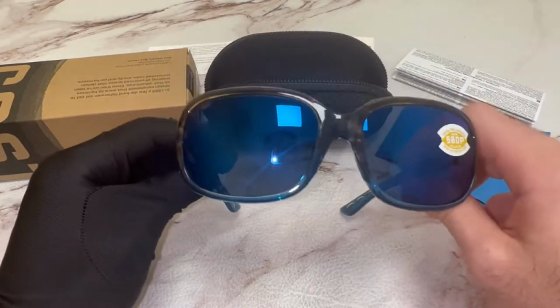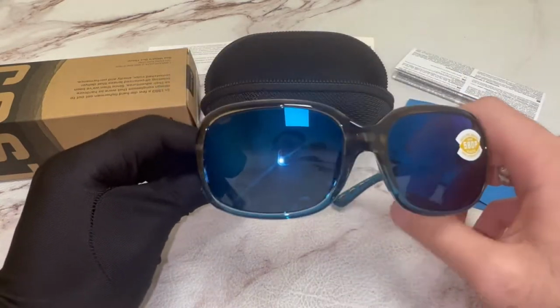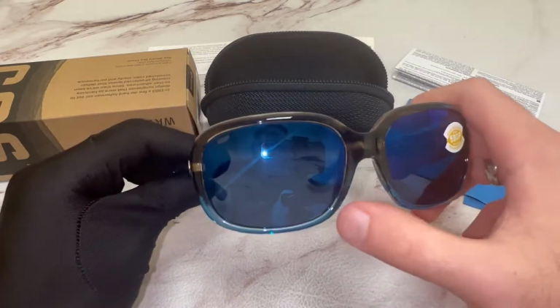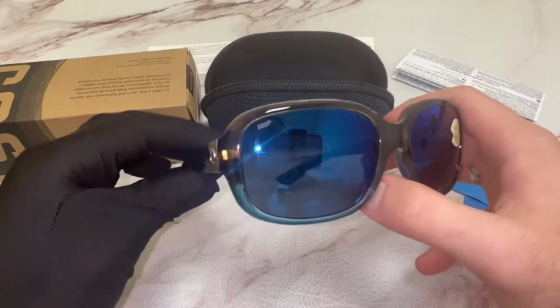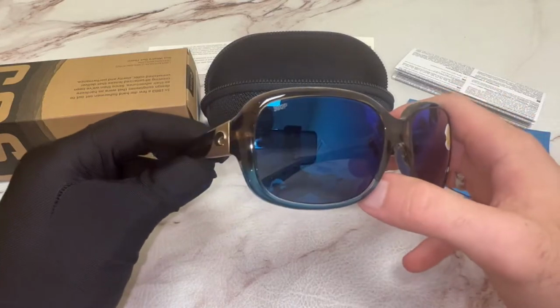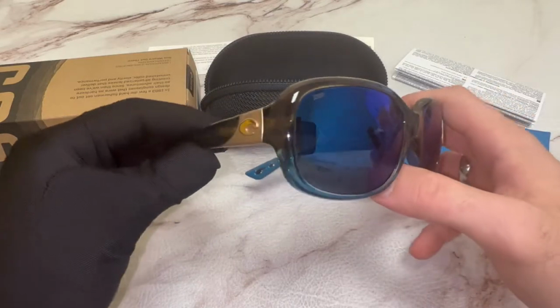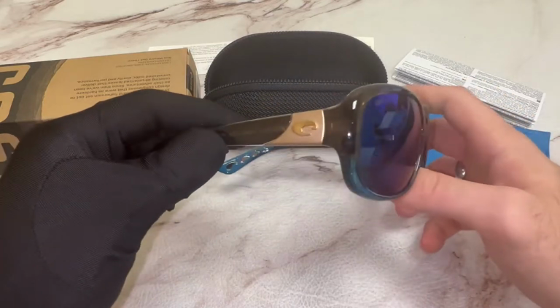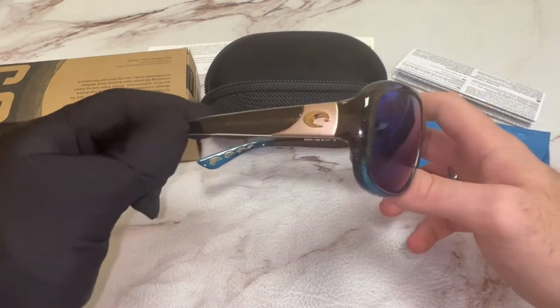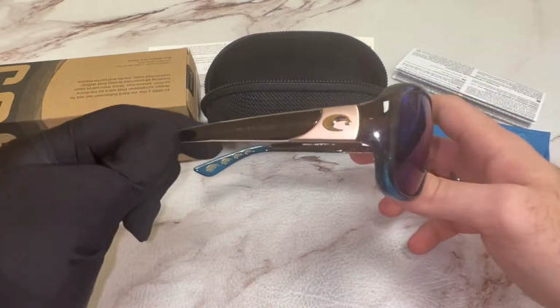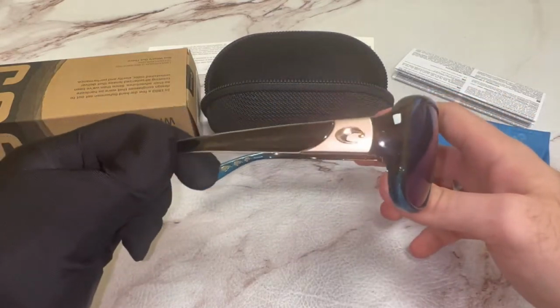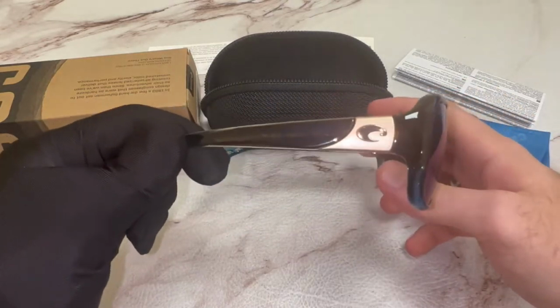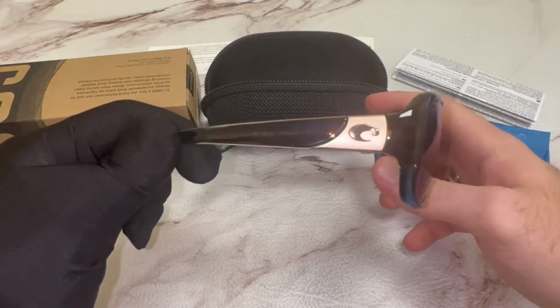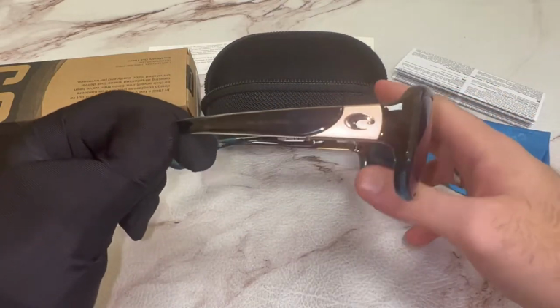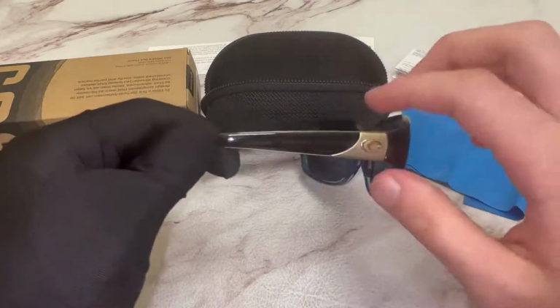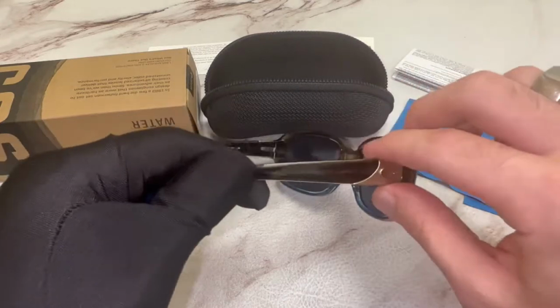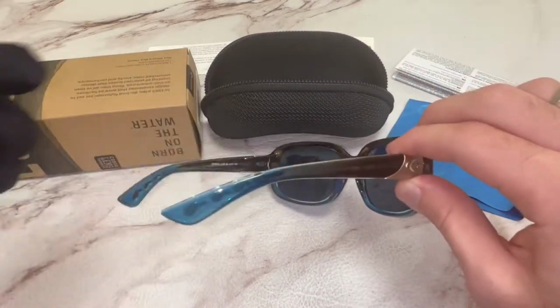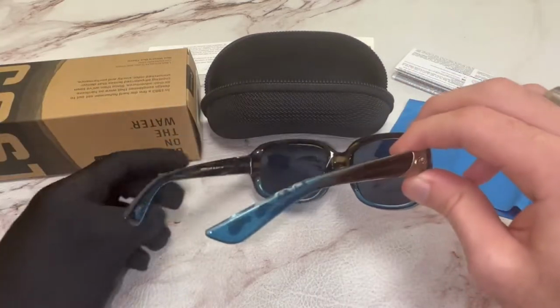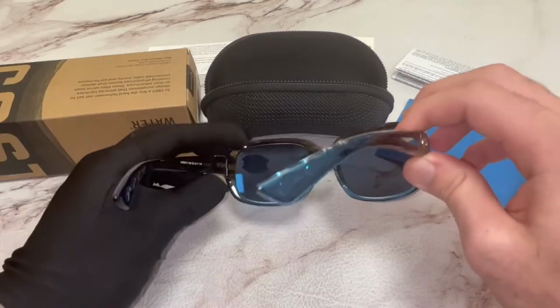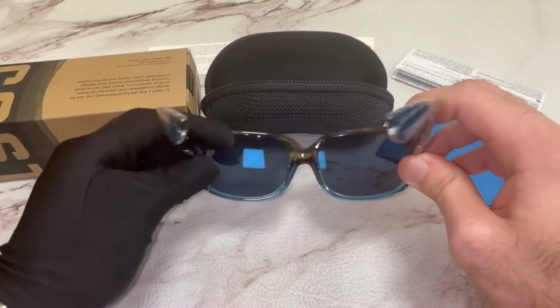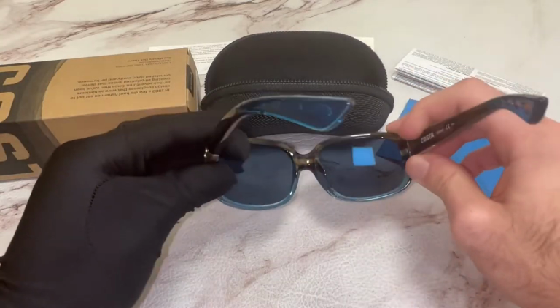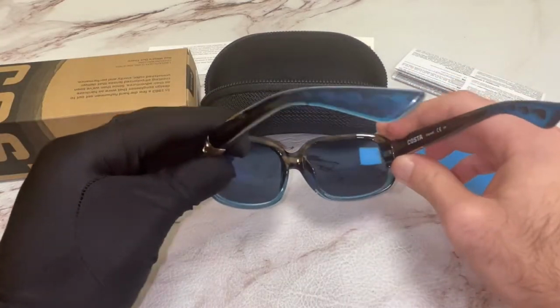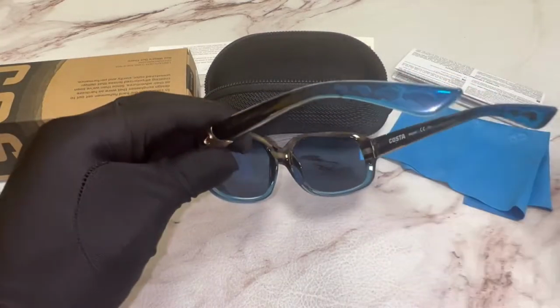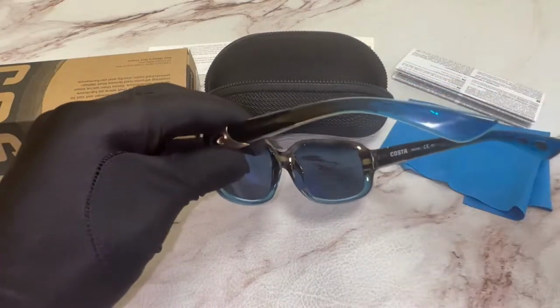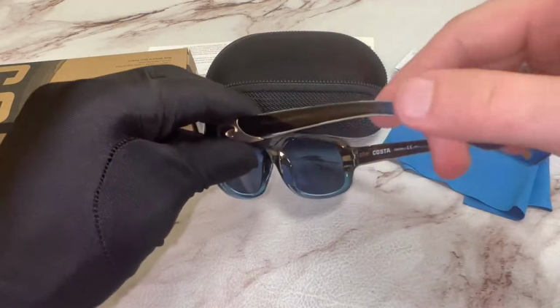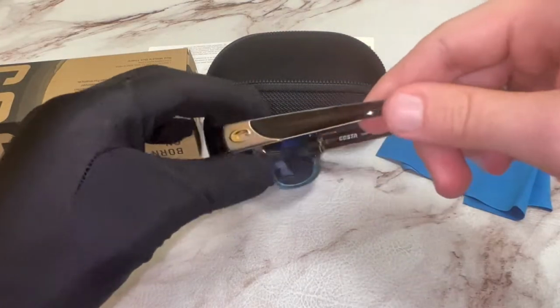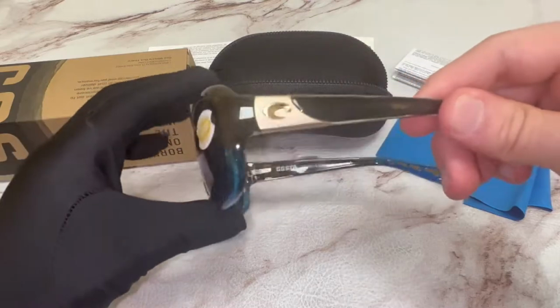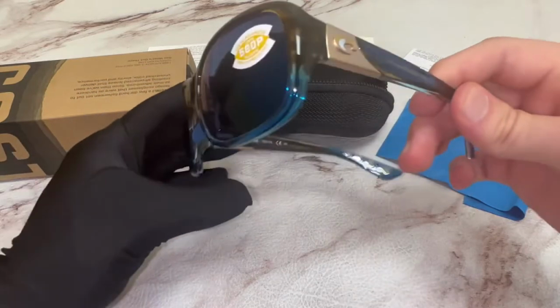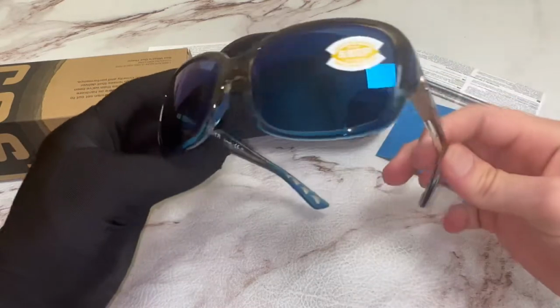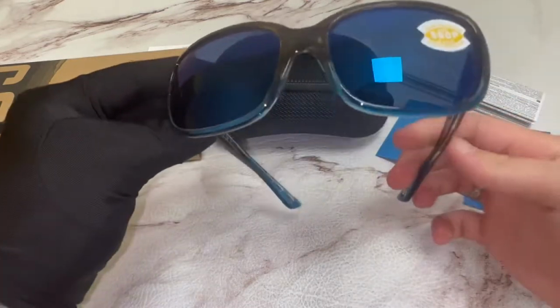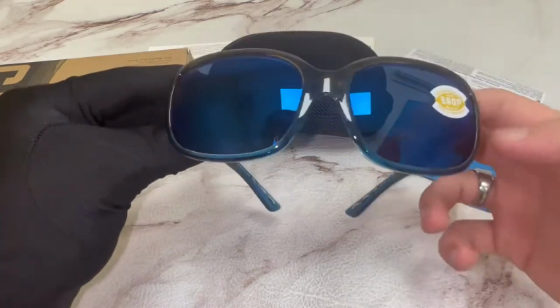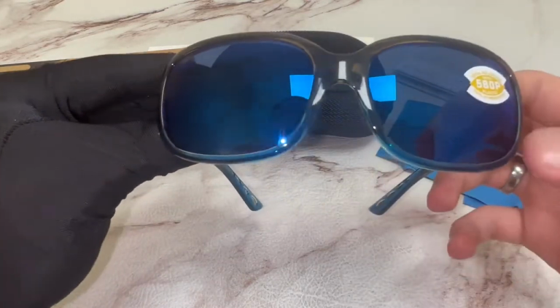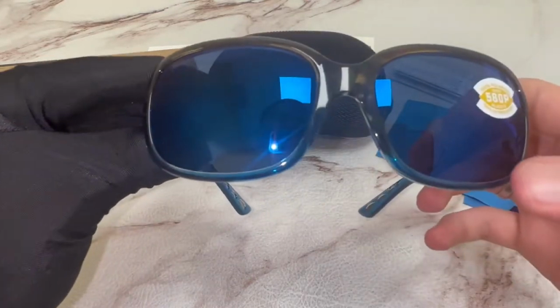The color of the frame is brown, and these glasses are a rectangular shape. The lenses are also polarized.